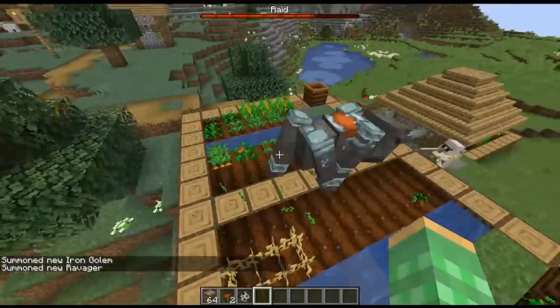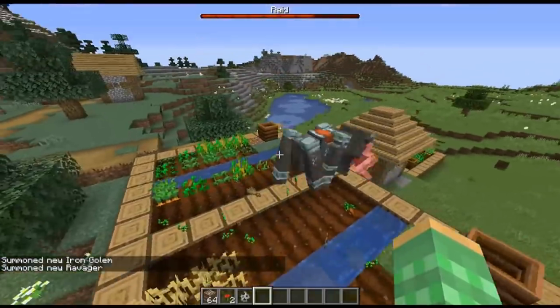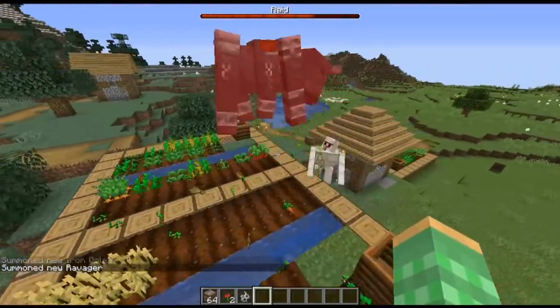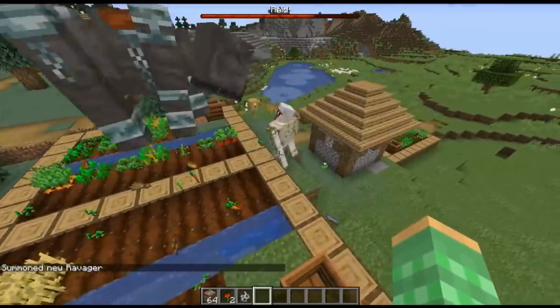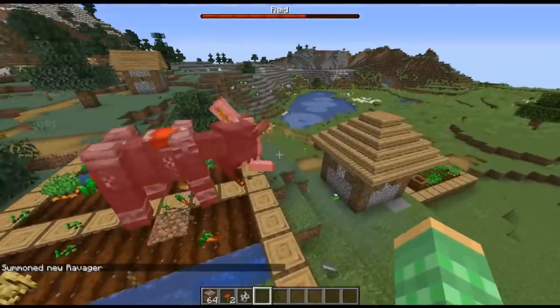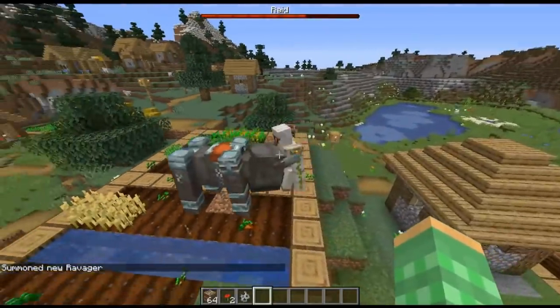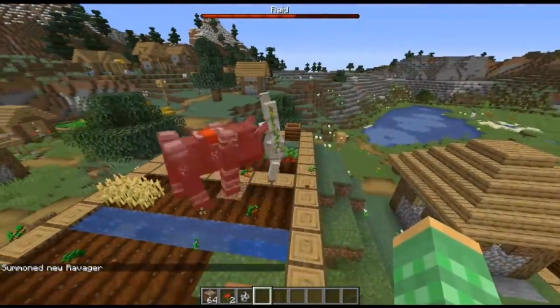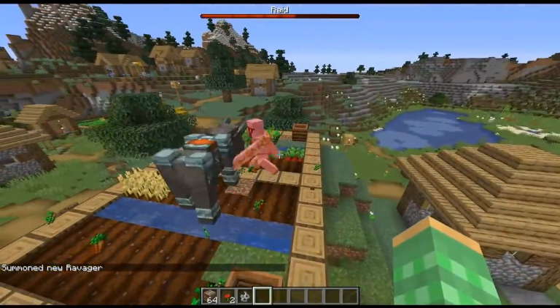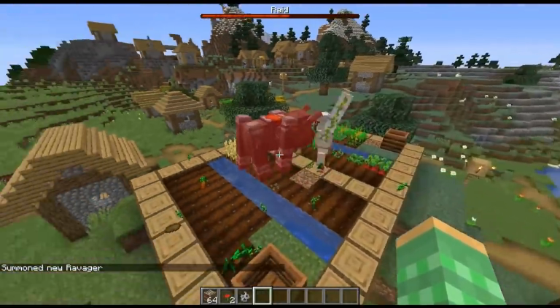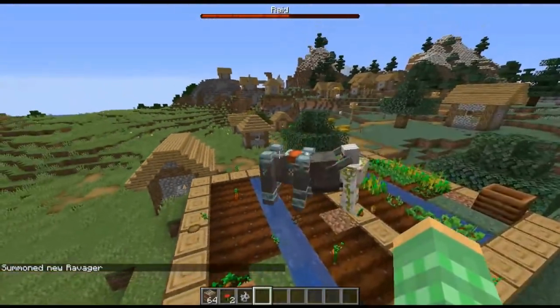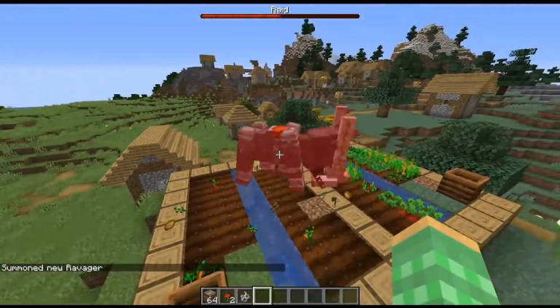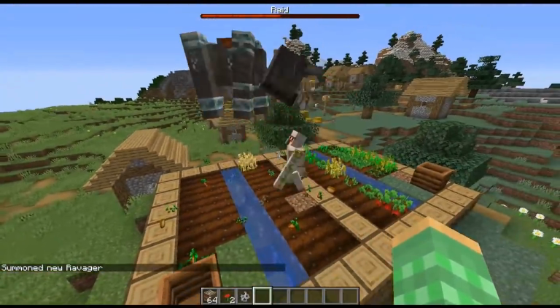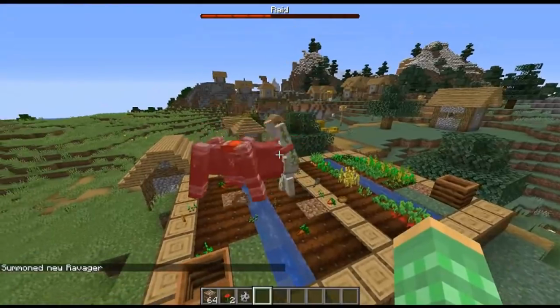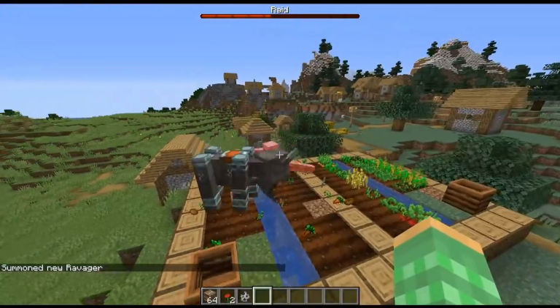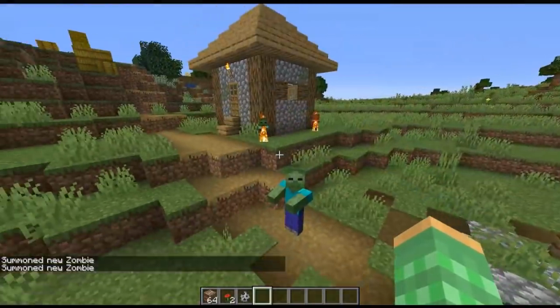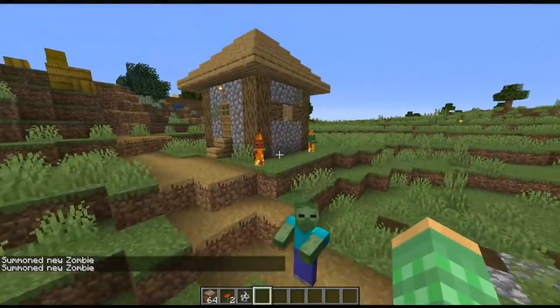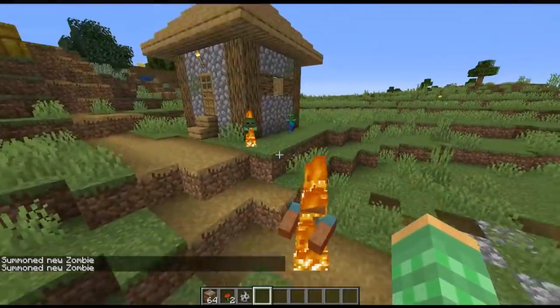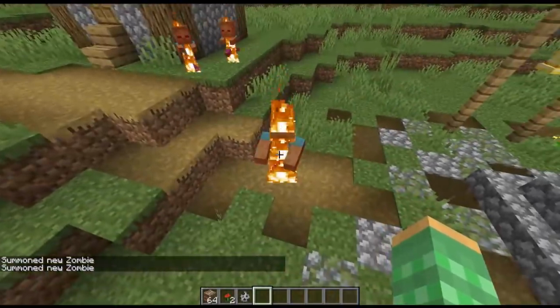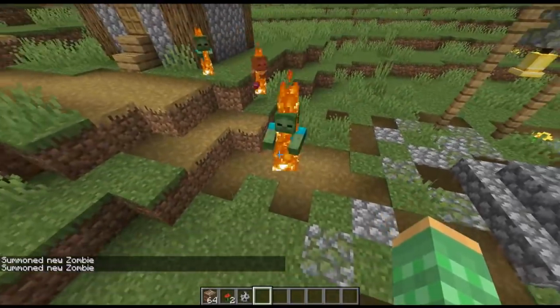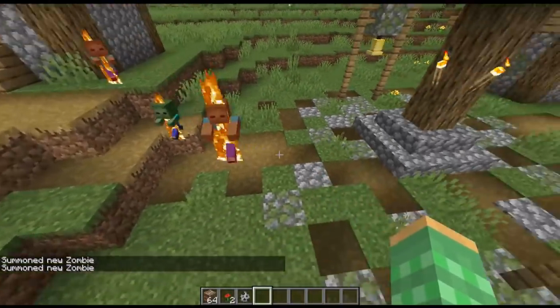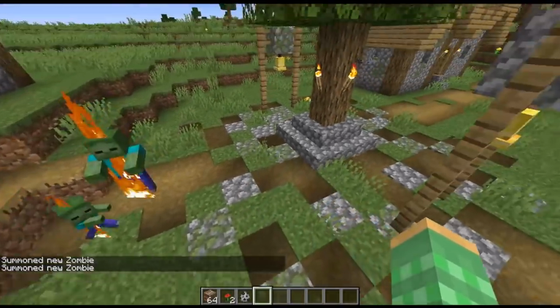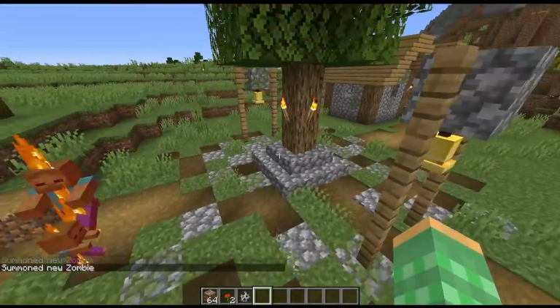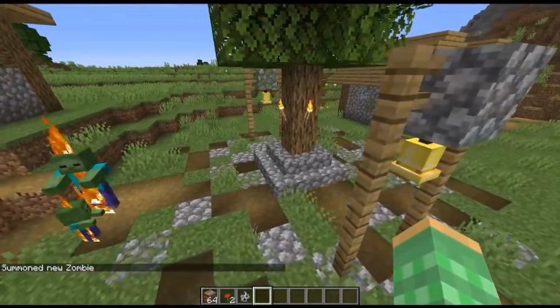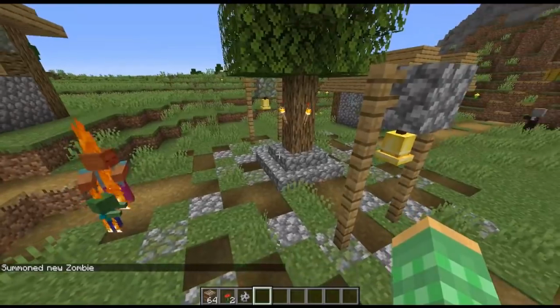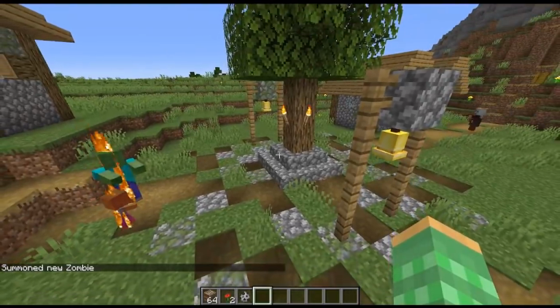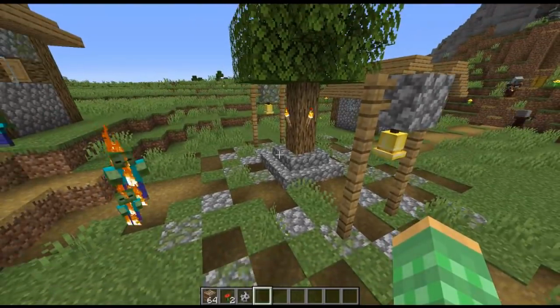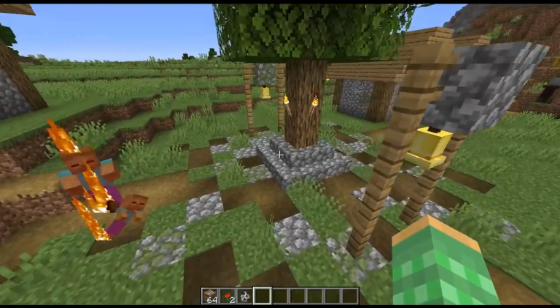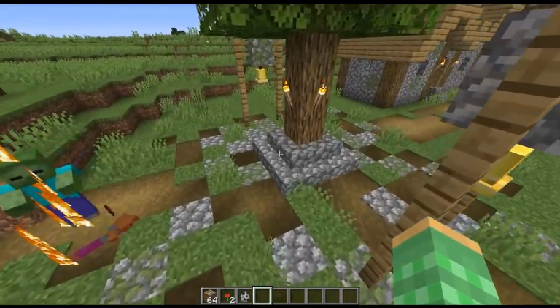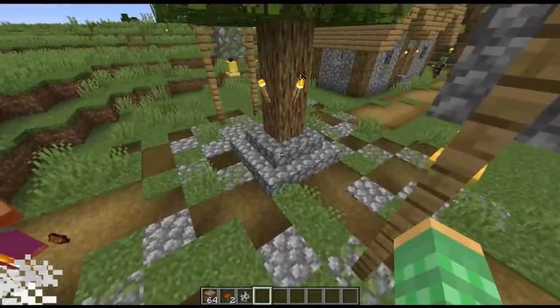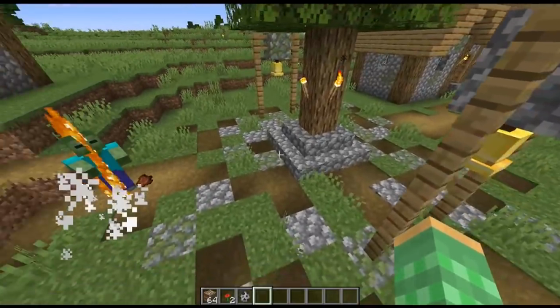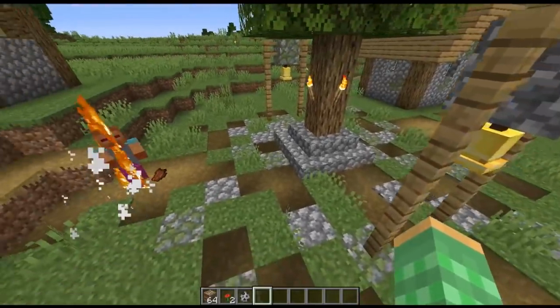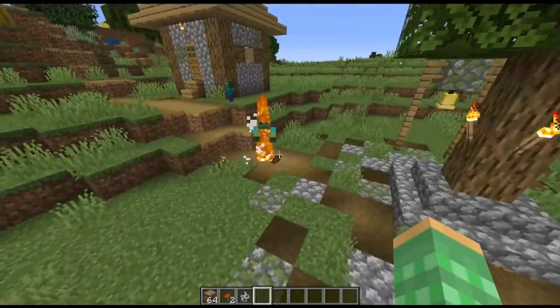Ravagers that had passengers weren't attacking iron golems or villagers. They fixed that really funny bug where zombies were going up to the center of the village and just attacking air — it seemed they were trying to attack the center of the village but there wasn't anything there.